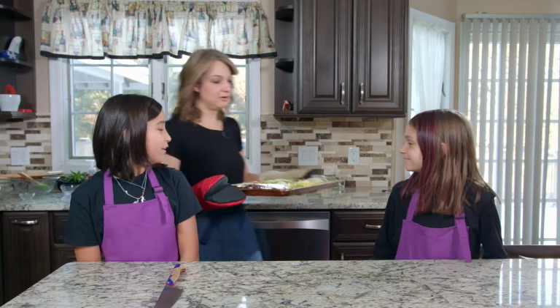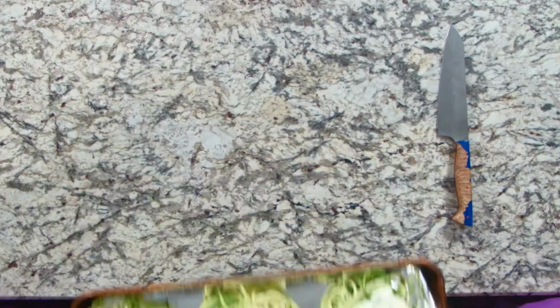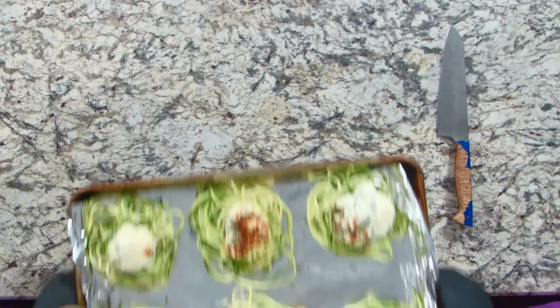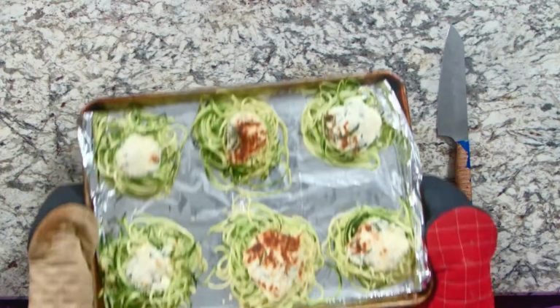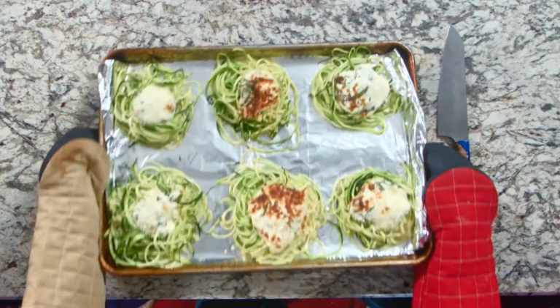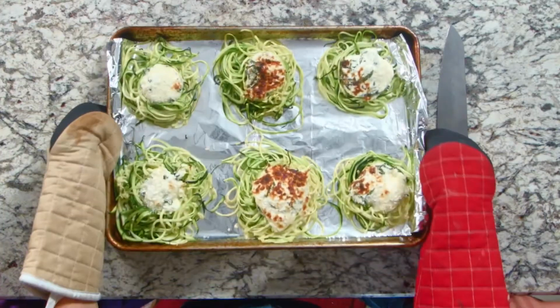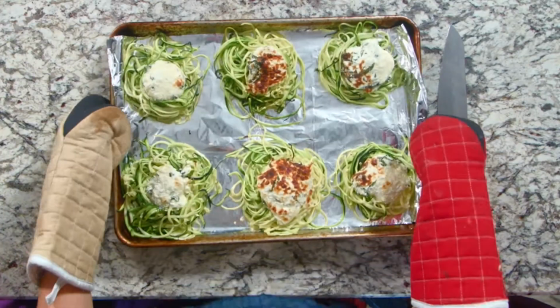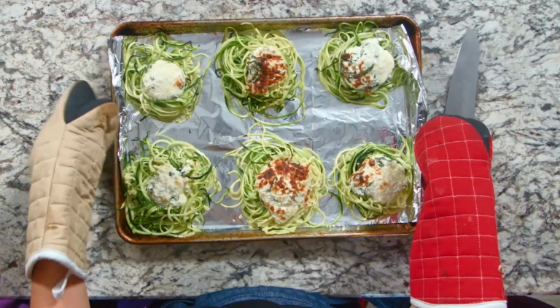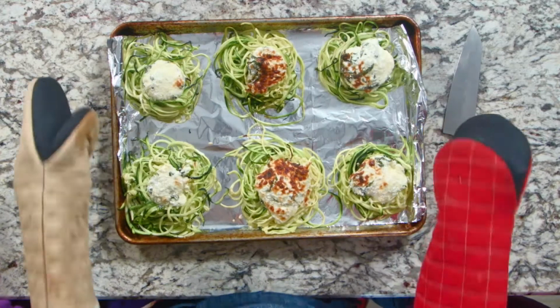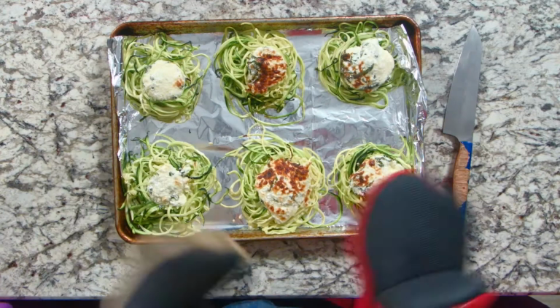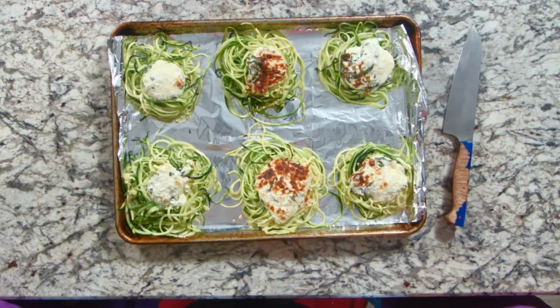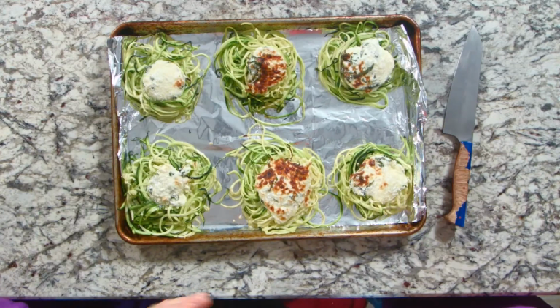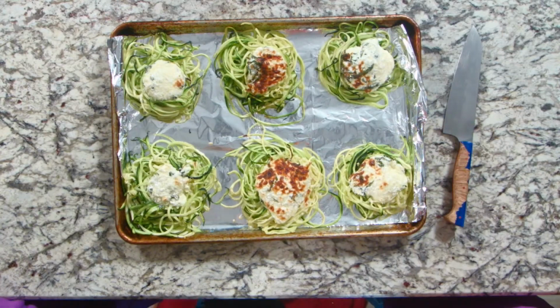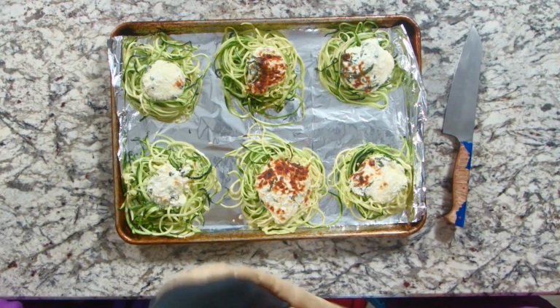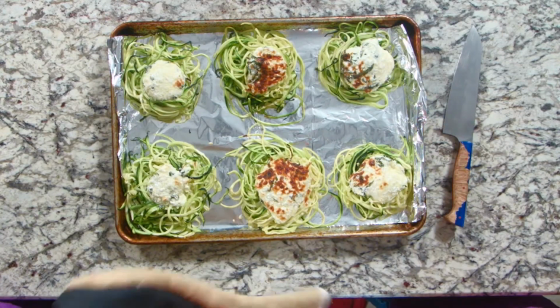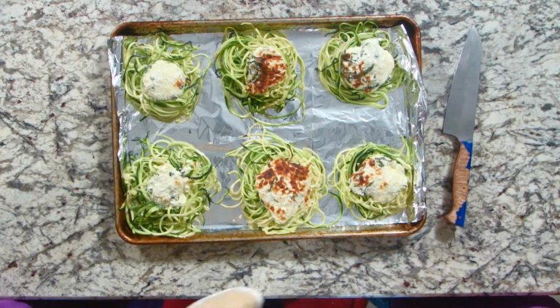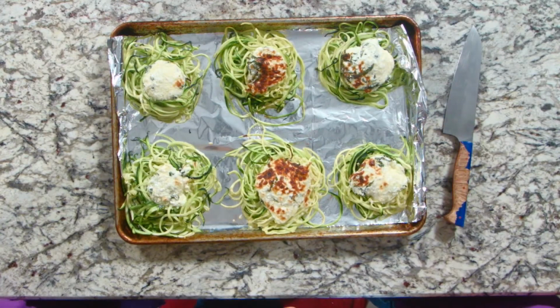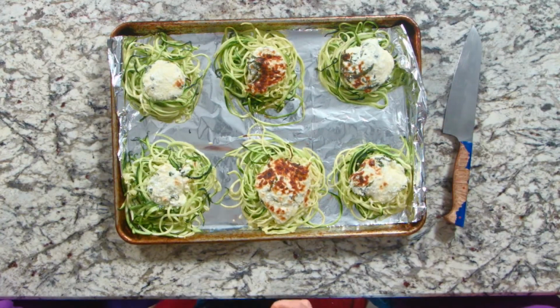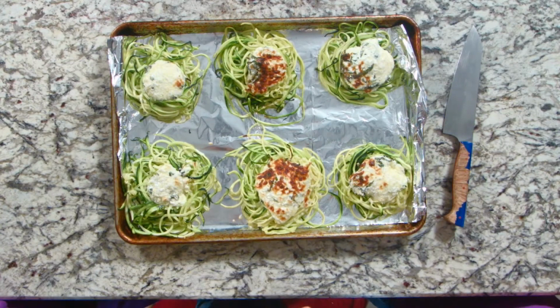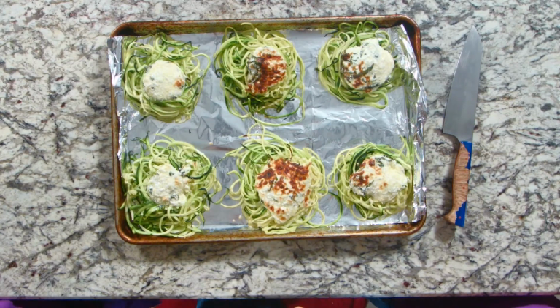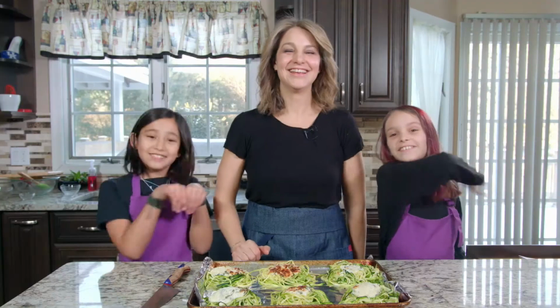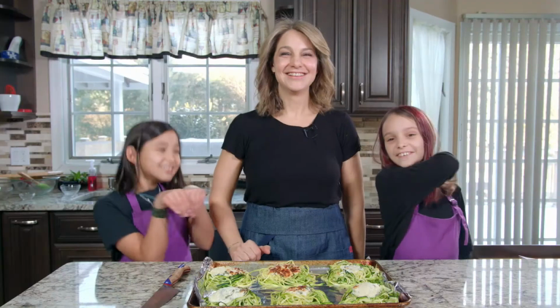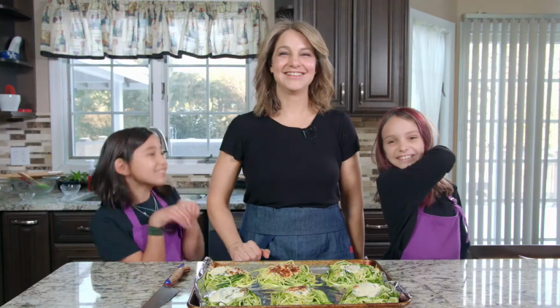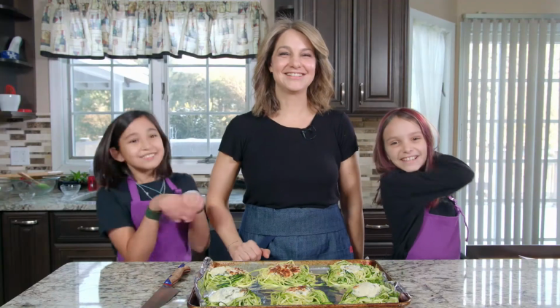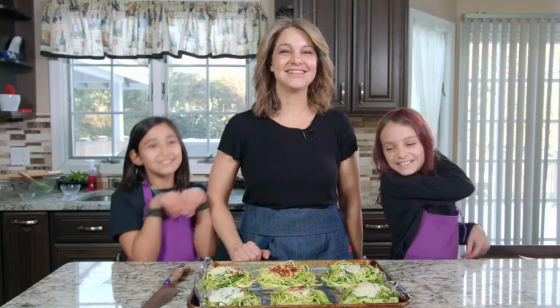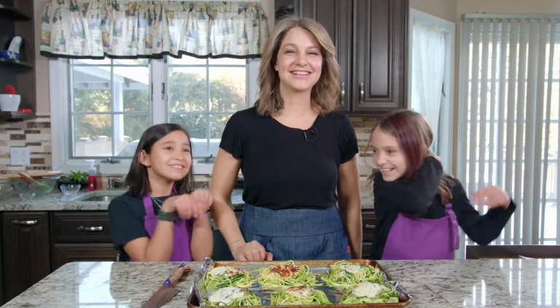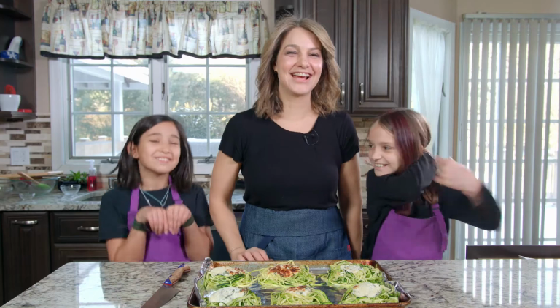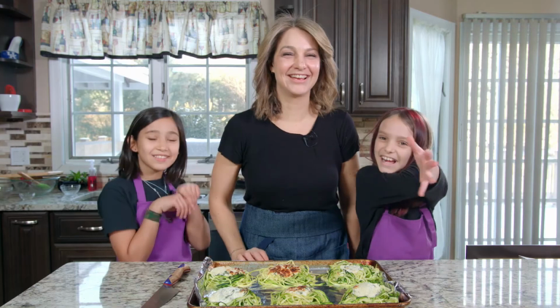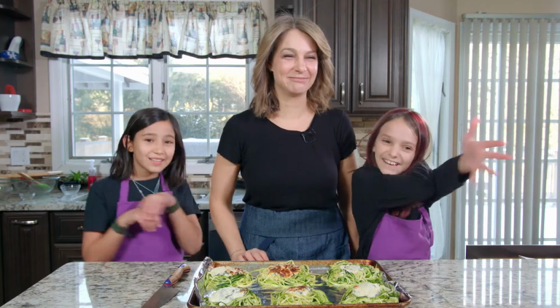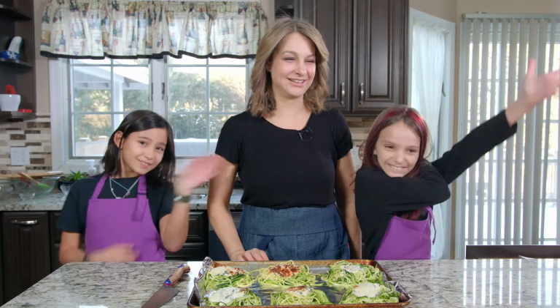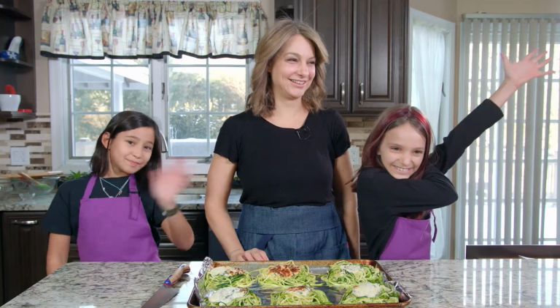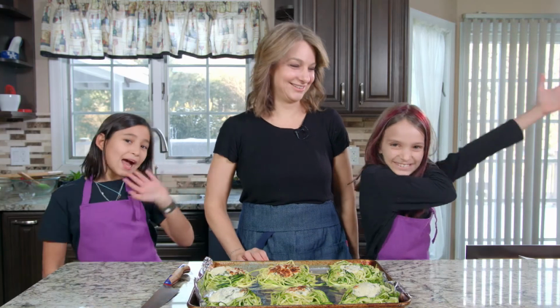Here we are — zucchini nests with cheese. Delicious. It looks so good. Thanks for watching. See you next time. Bye.